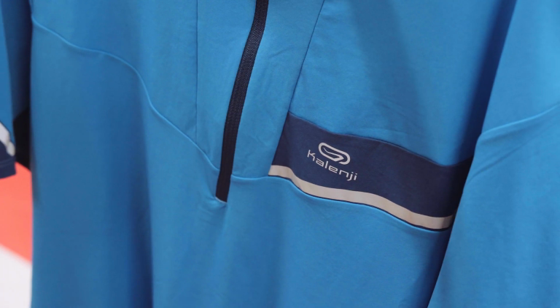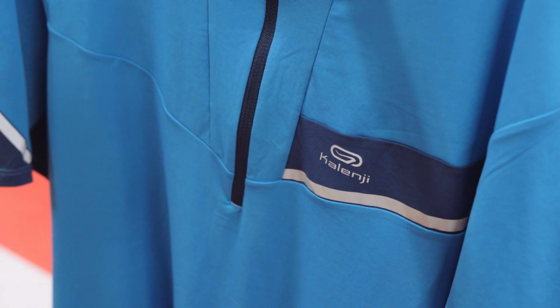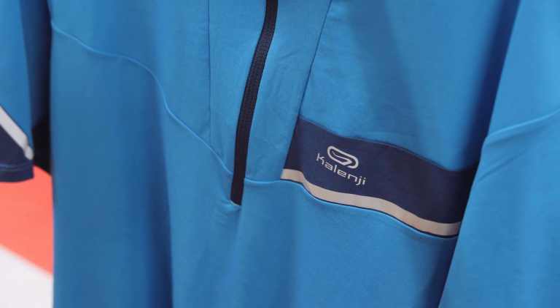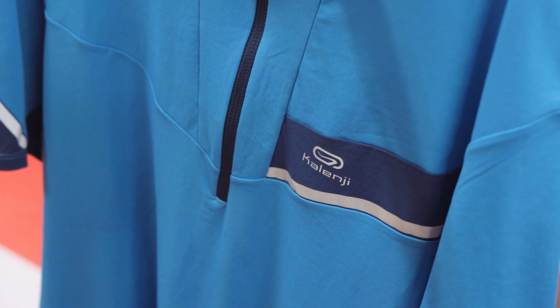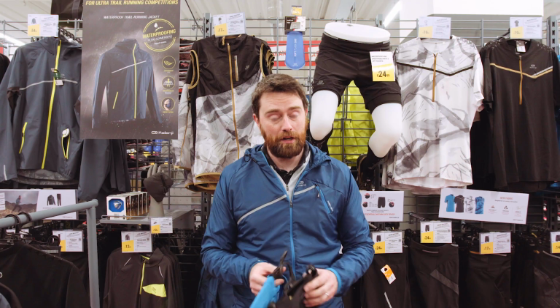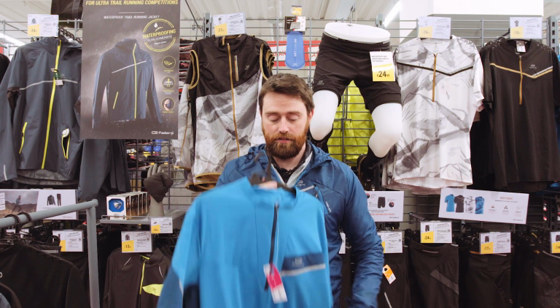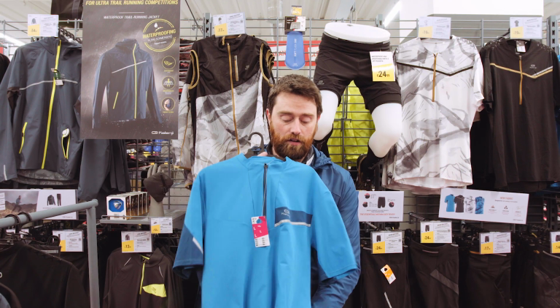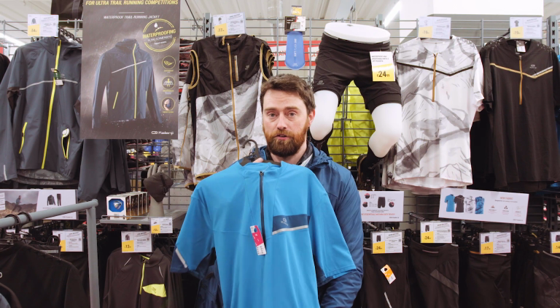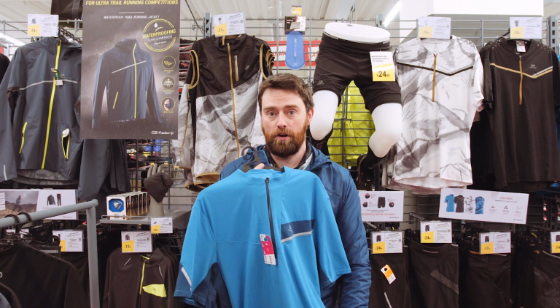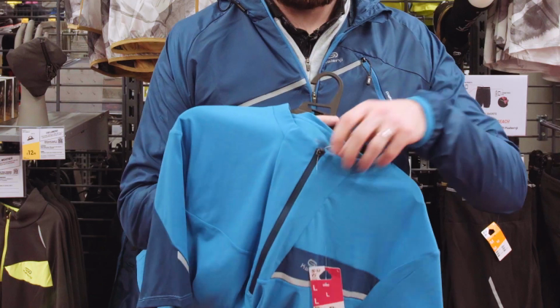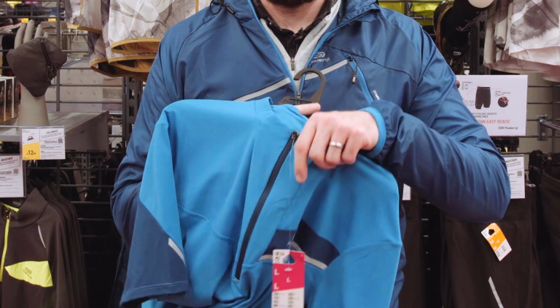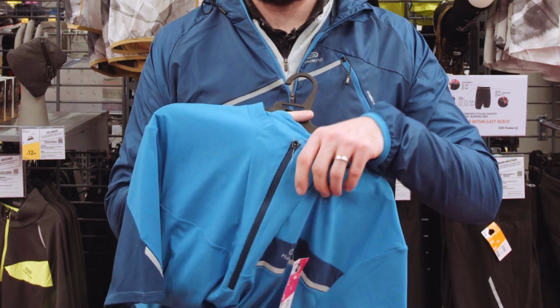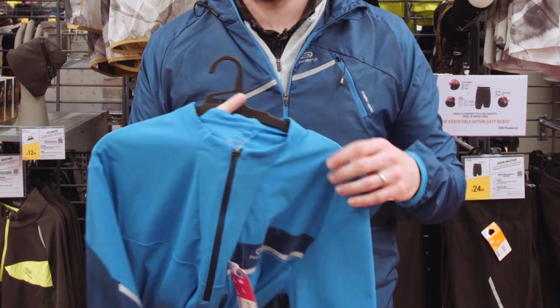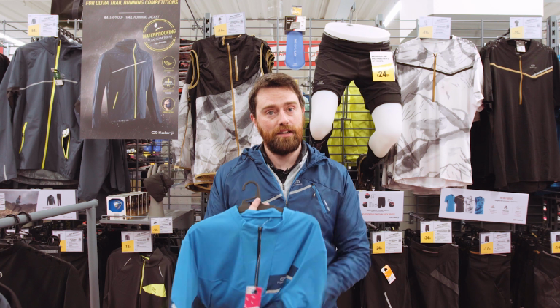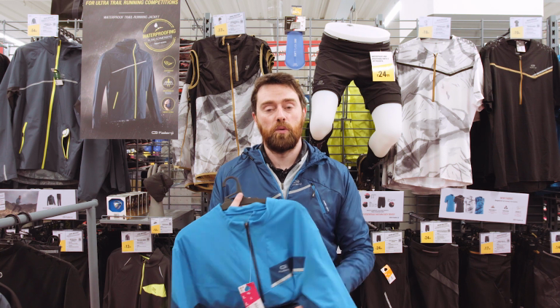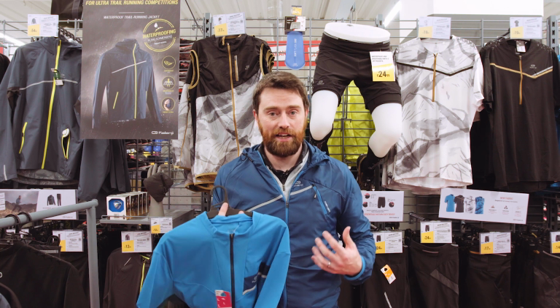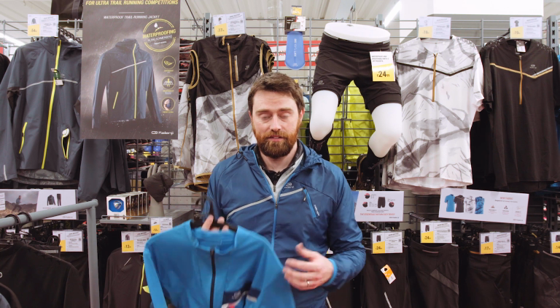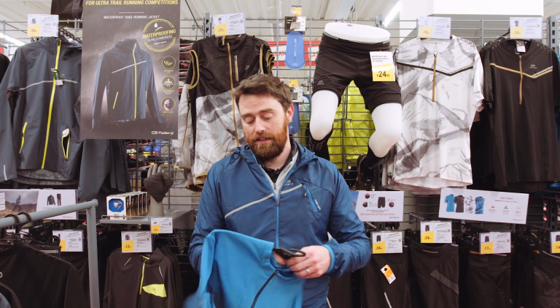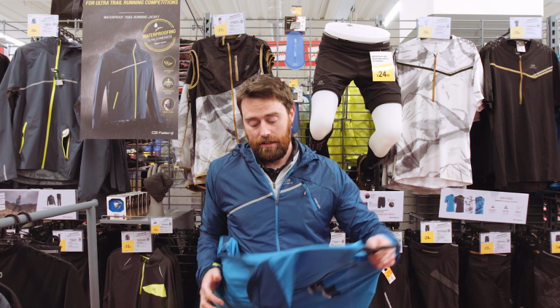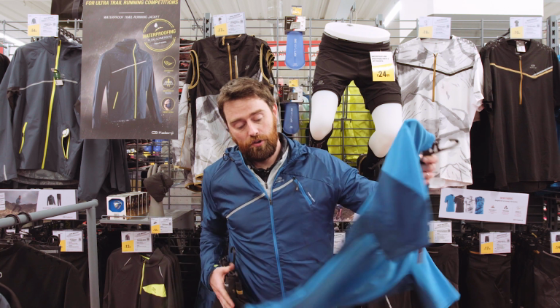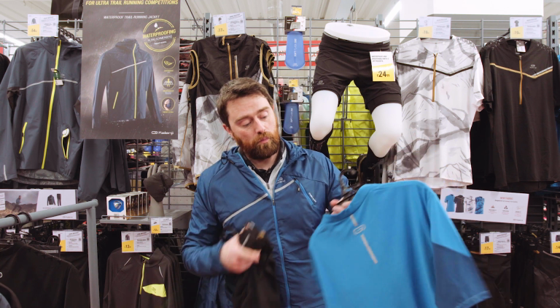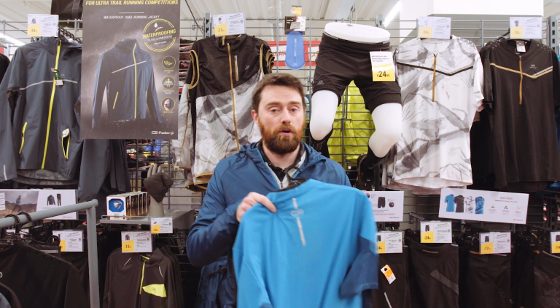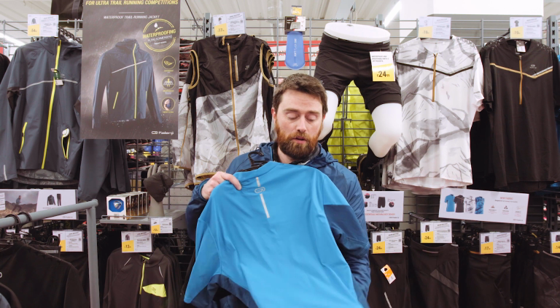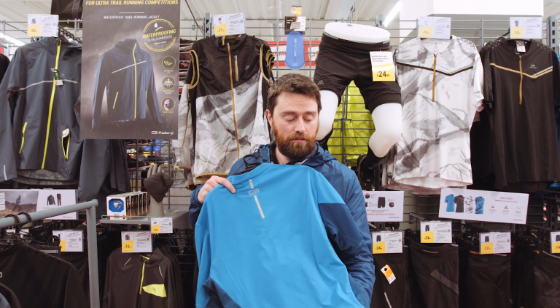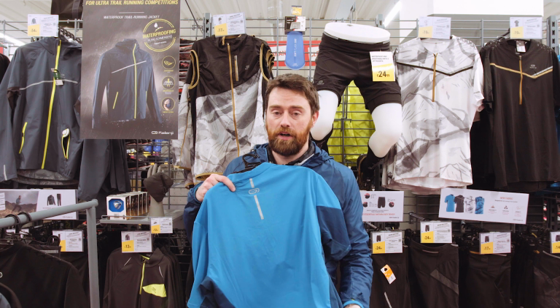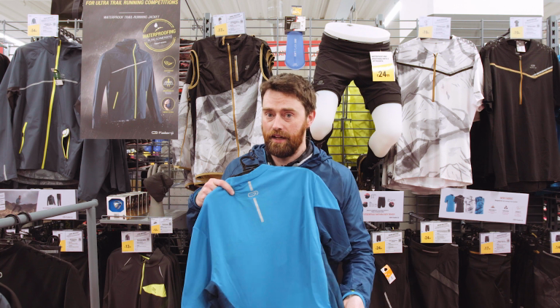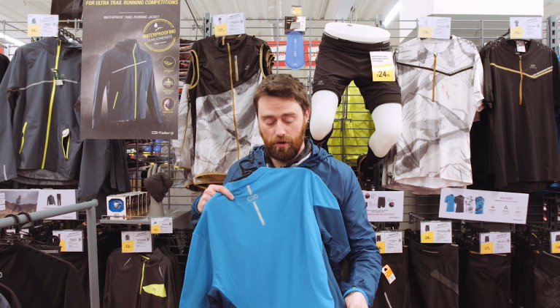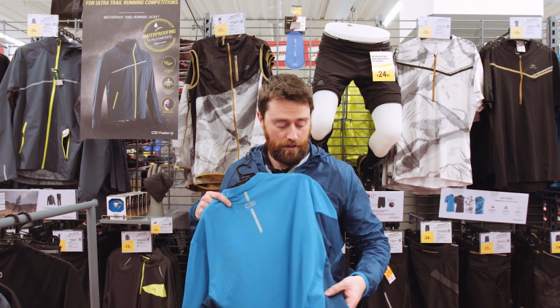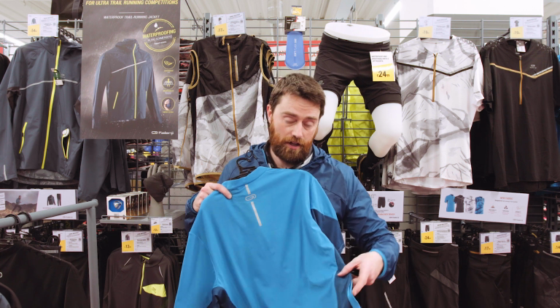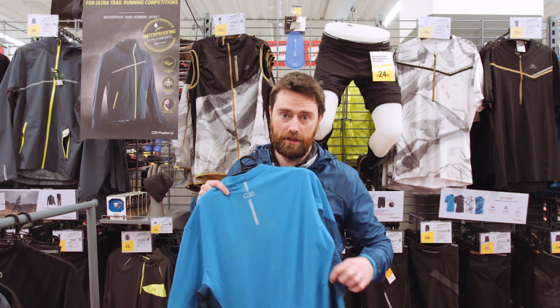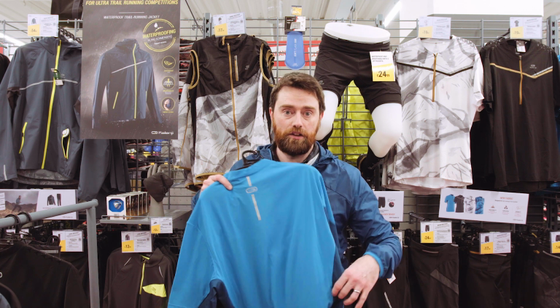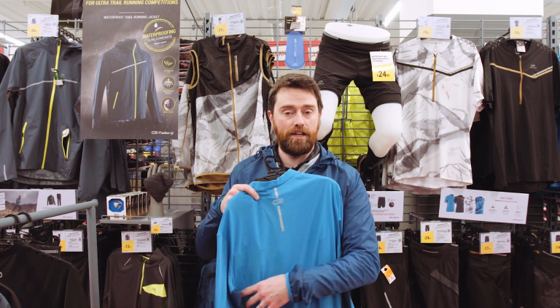Just starting out for trail, what we'd recommend is our first price top. It's a soft component fabric, anti-chafing, so it won't lead to any irritations. We also have two pockets along the back for carrying gels or a phone, and a breathability panel down the sides.